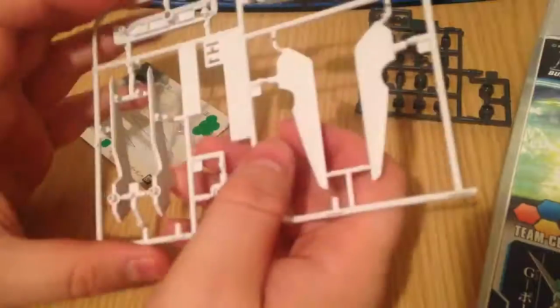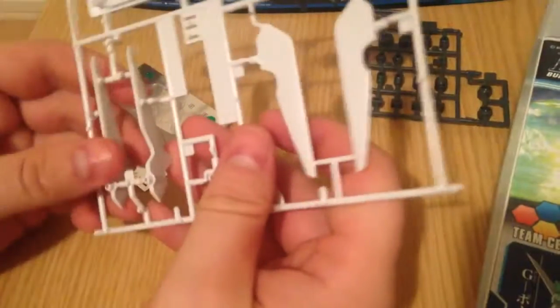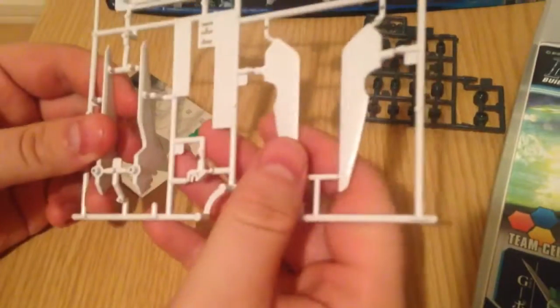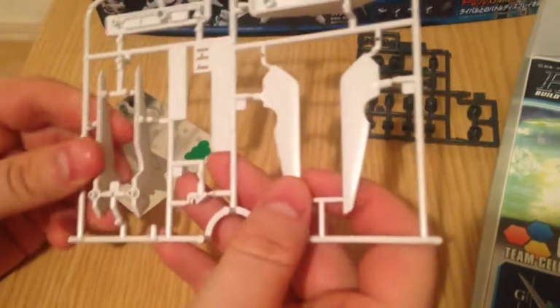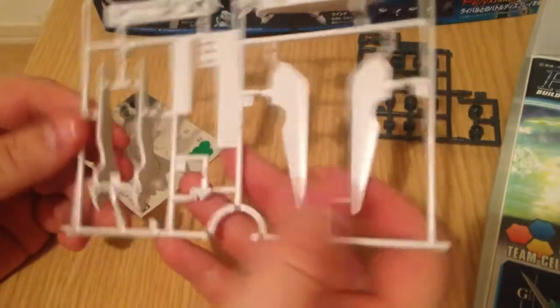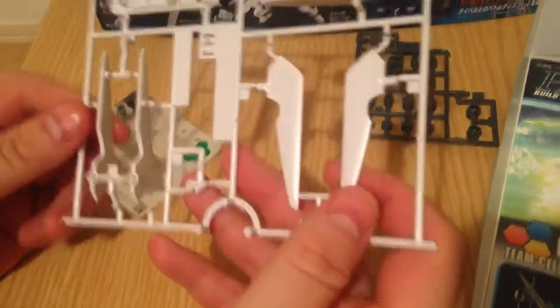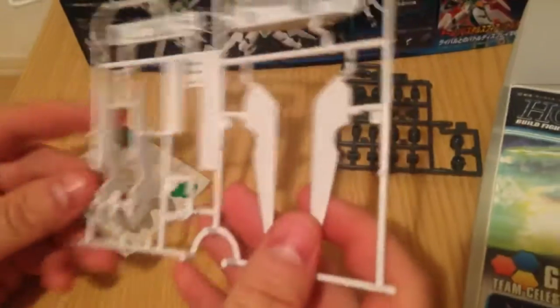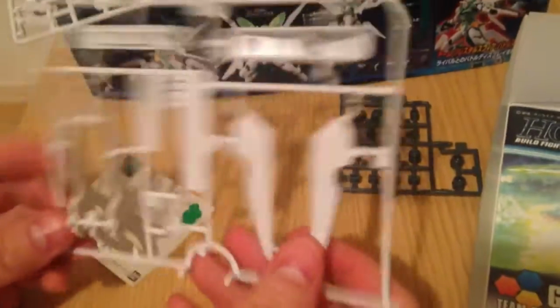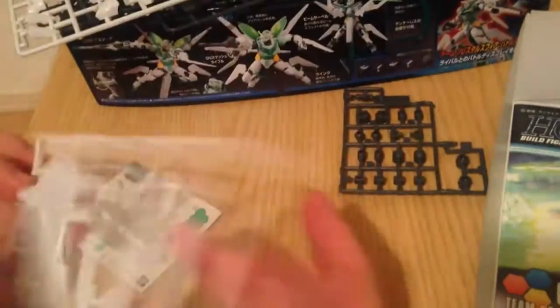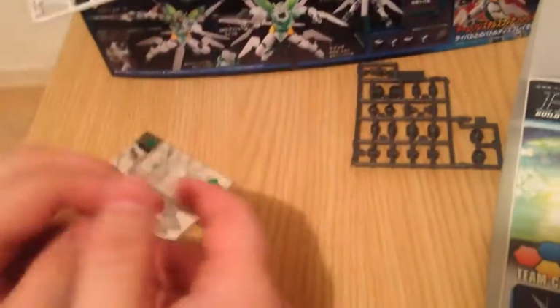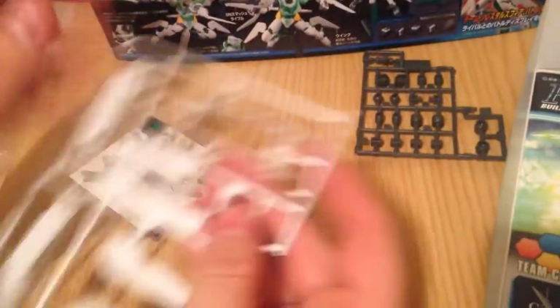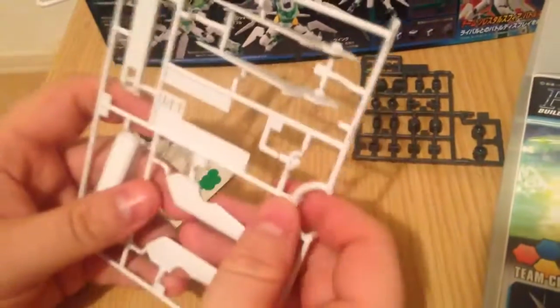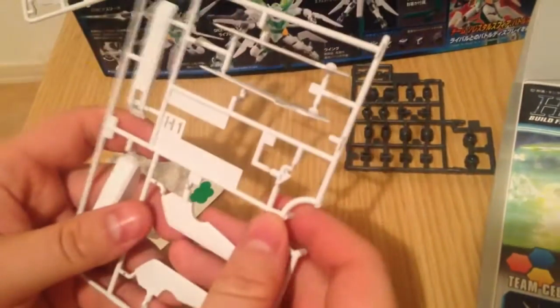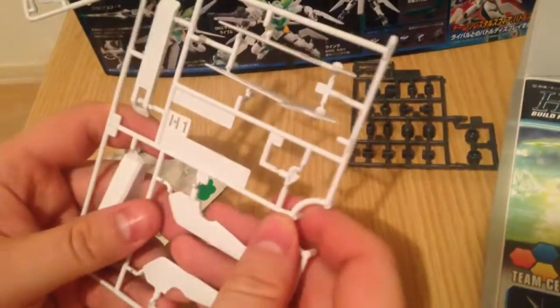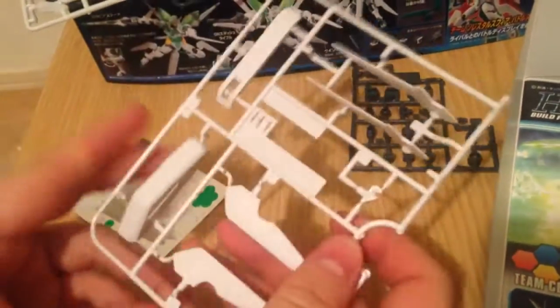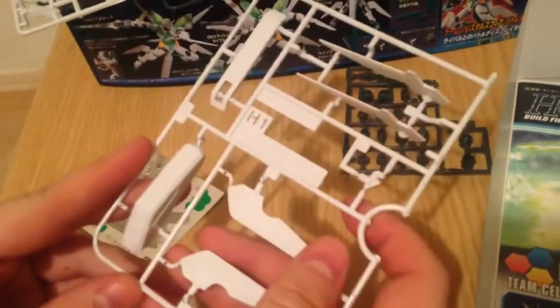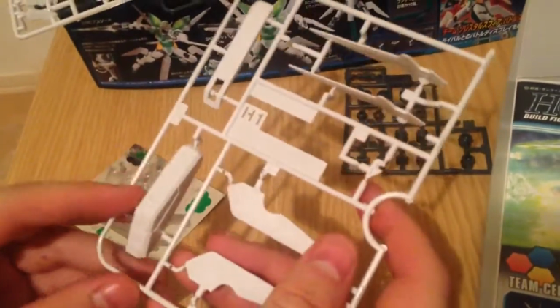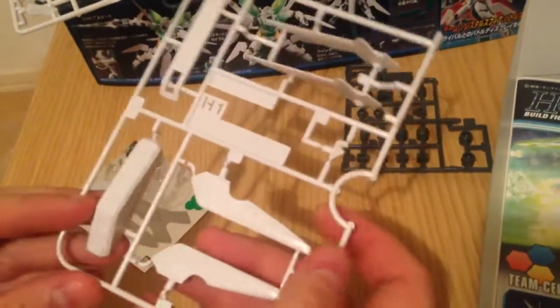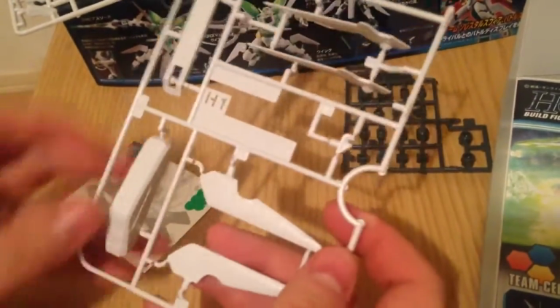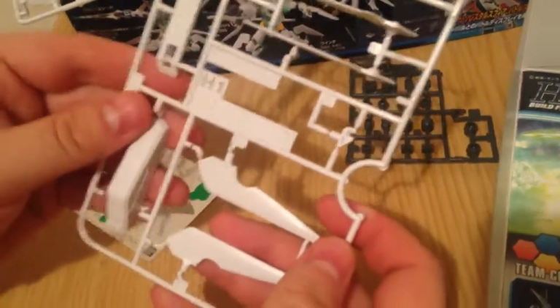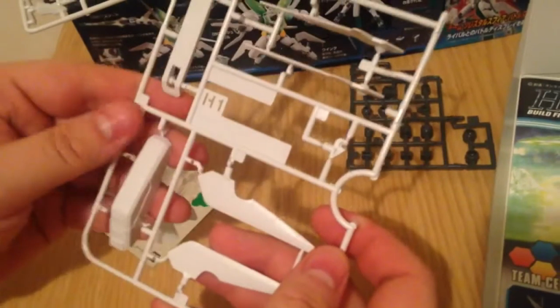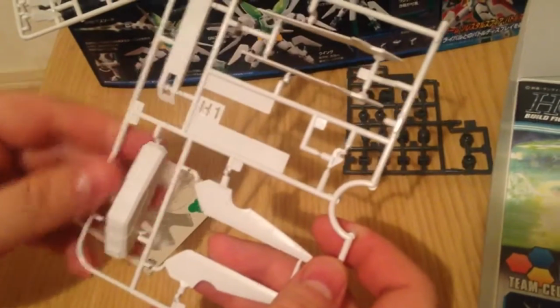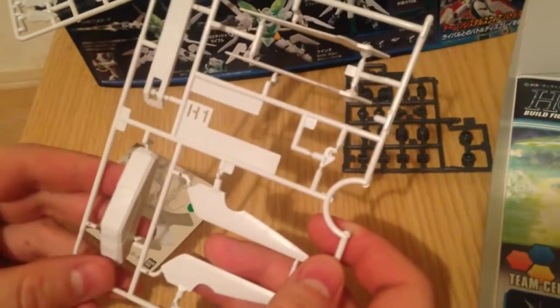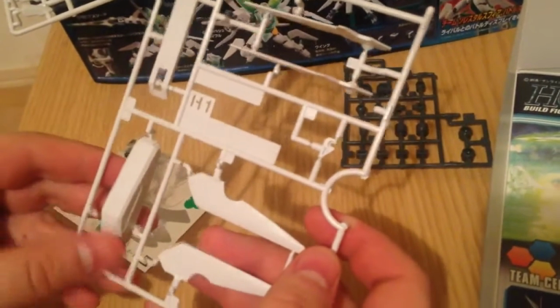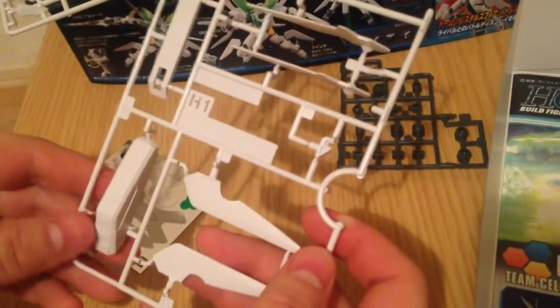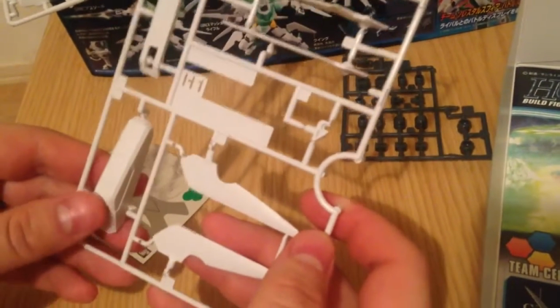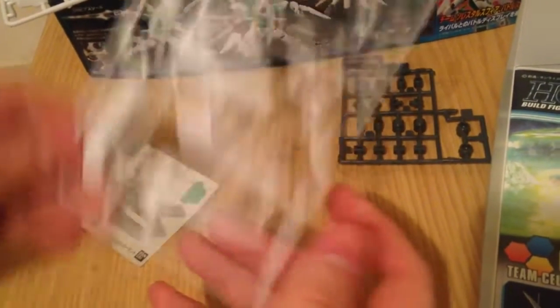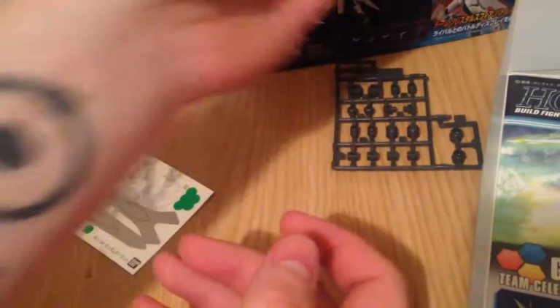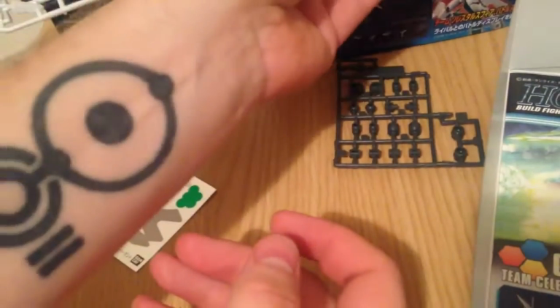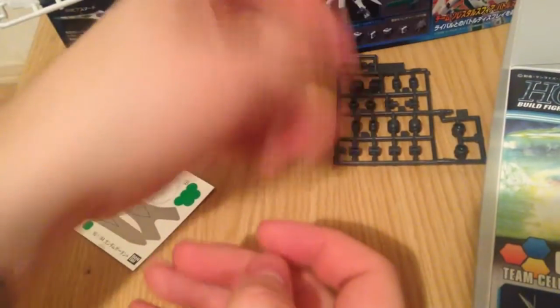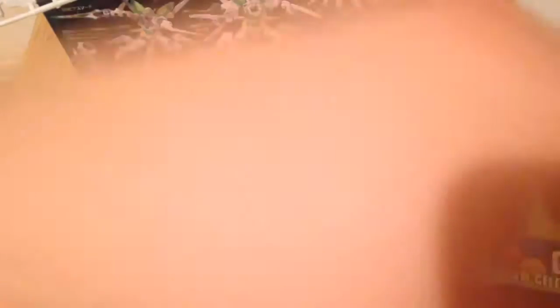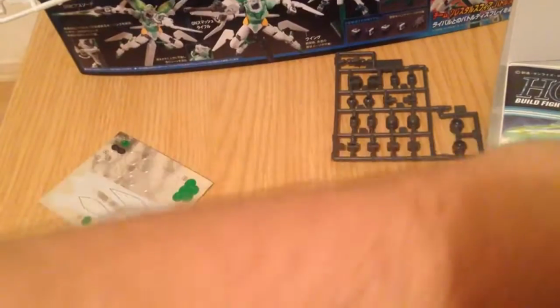And then we have this white runner that is full of wings and things — thigh blade pieces. Gives her a nice edgy look.